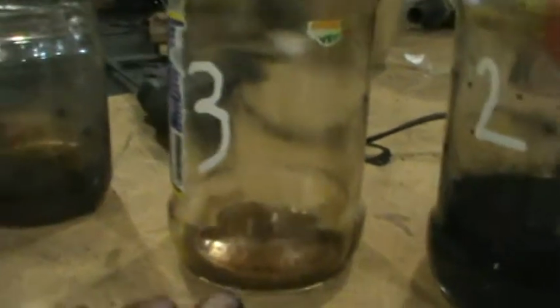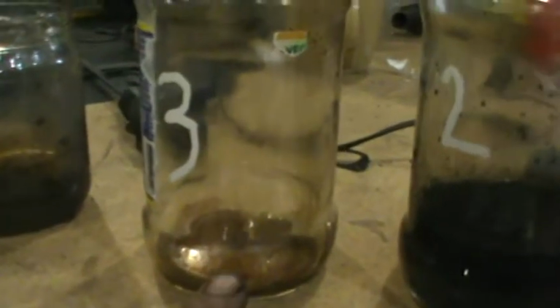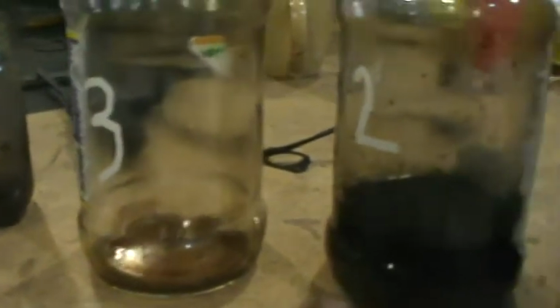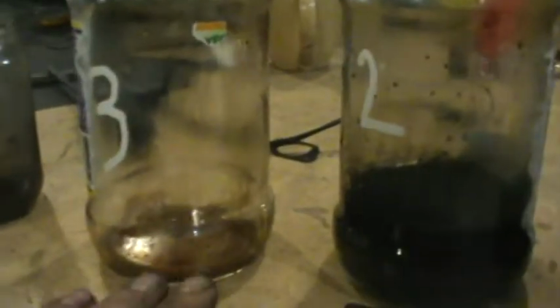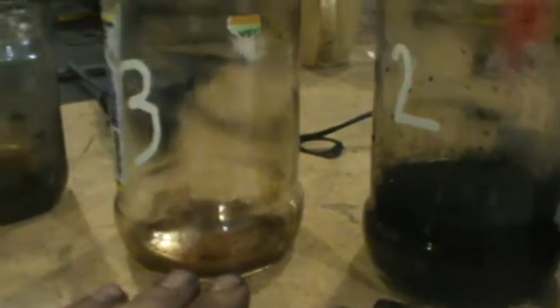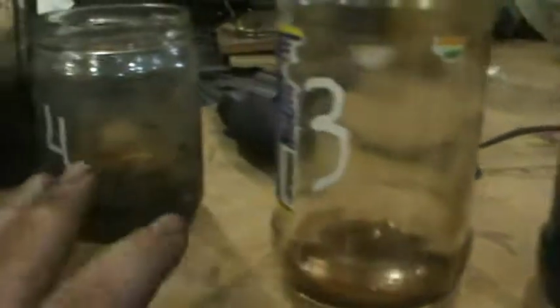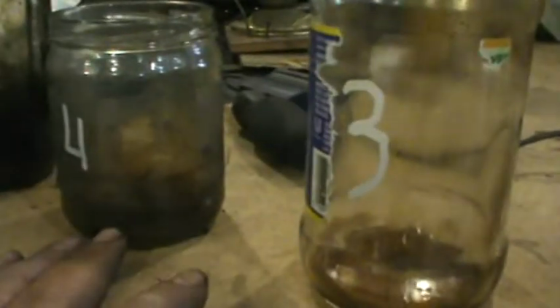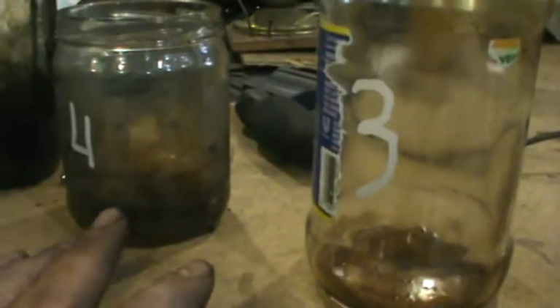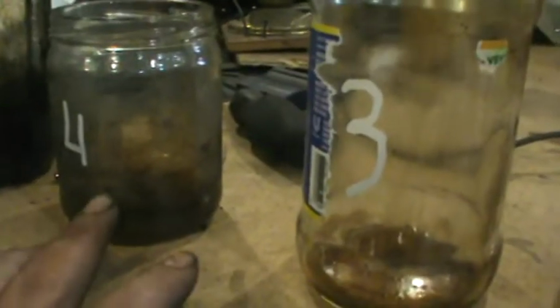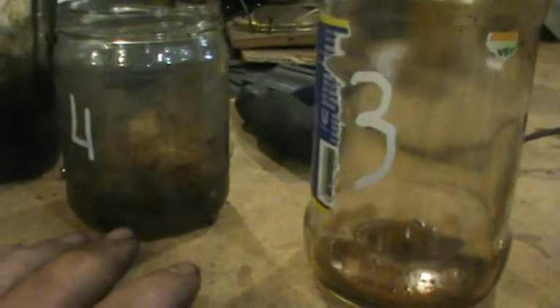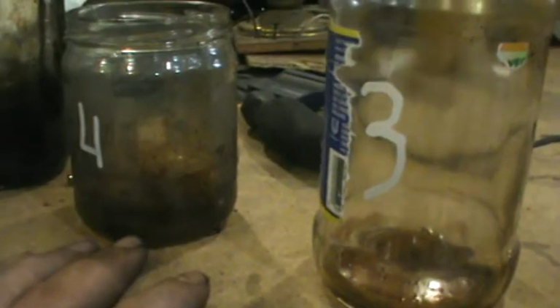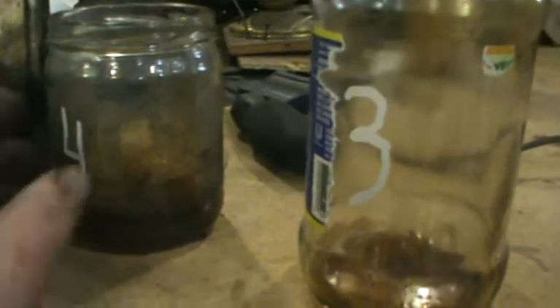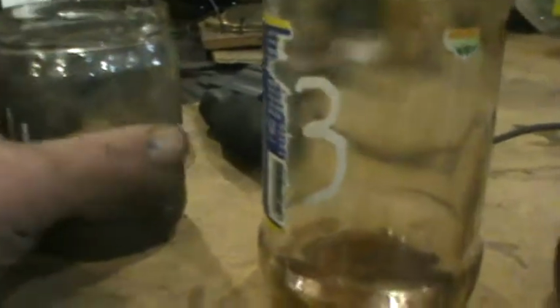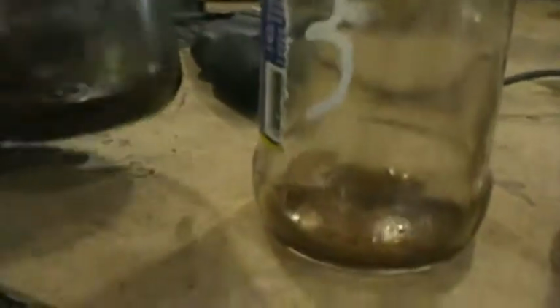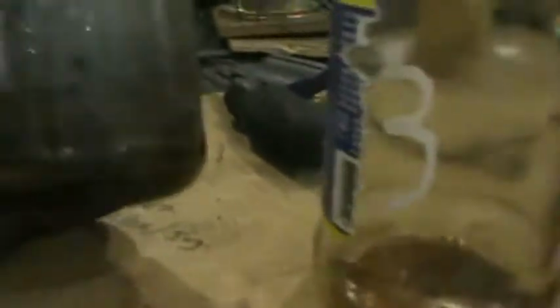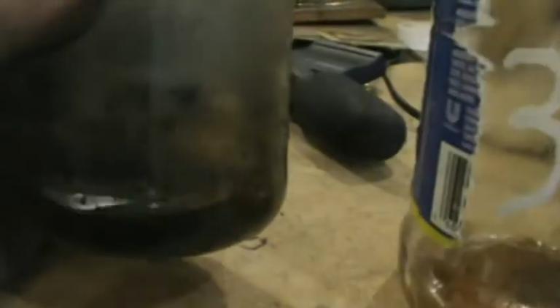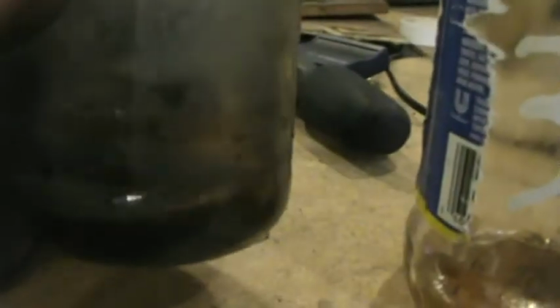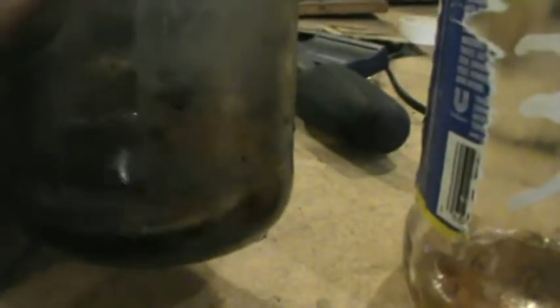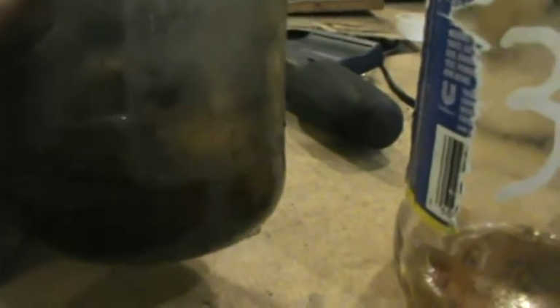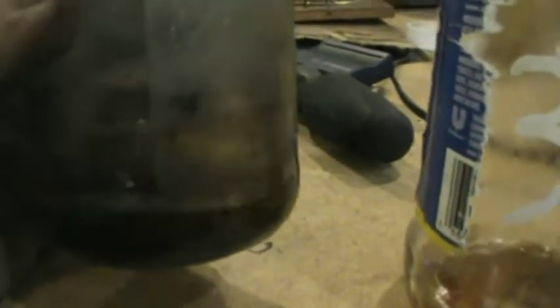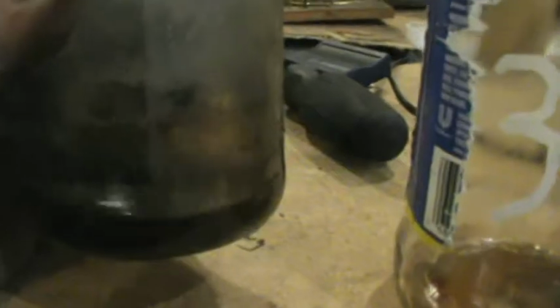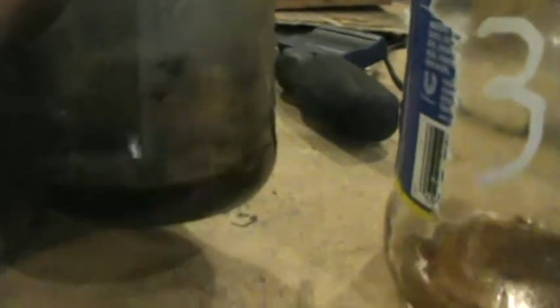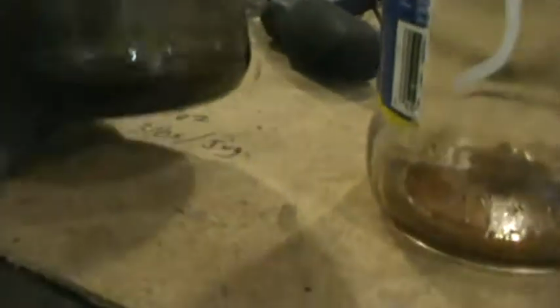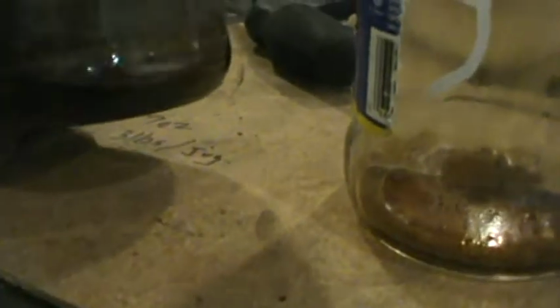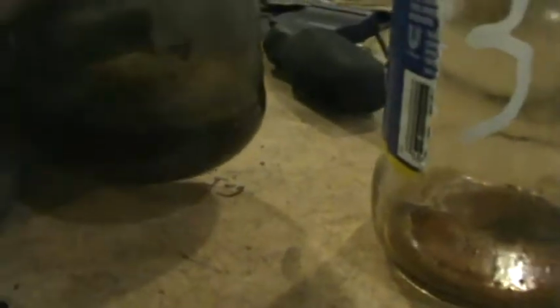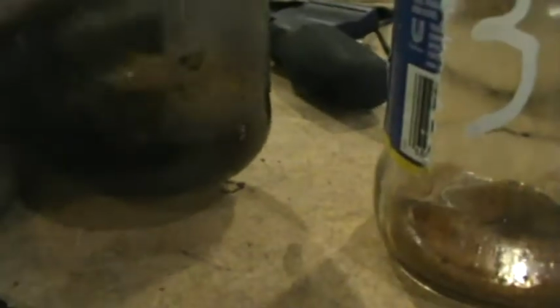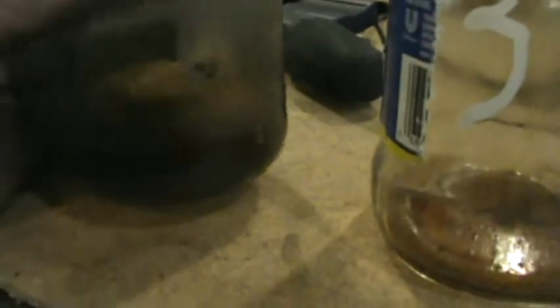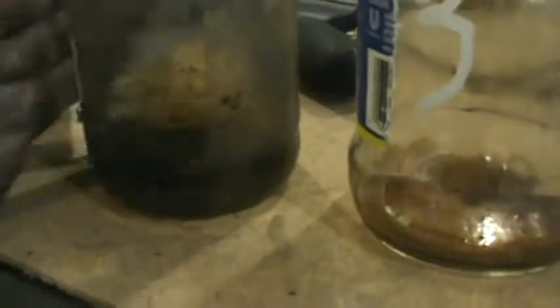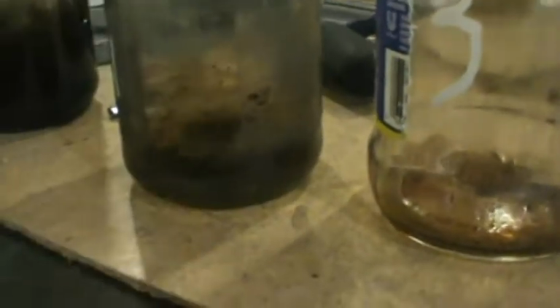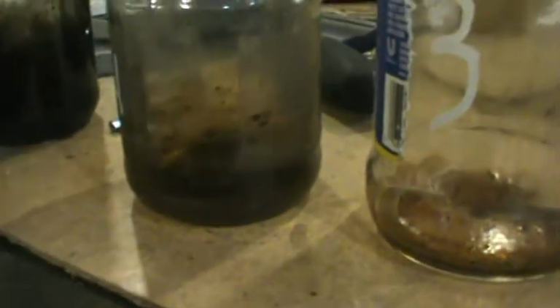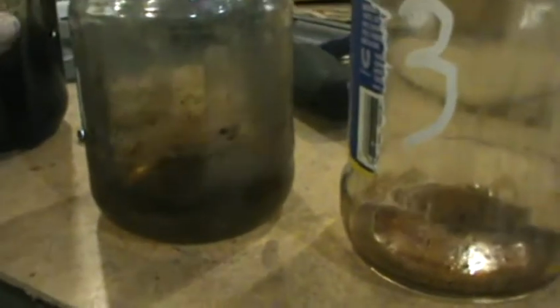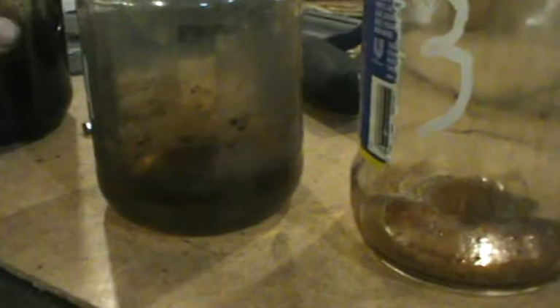Now I thought that with these two jars ahead of this jar it would prevent it from doing anything. But as you can see, we've cooled the gas even more and taken even more moisture out of it.